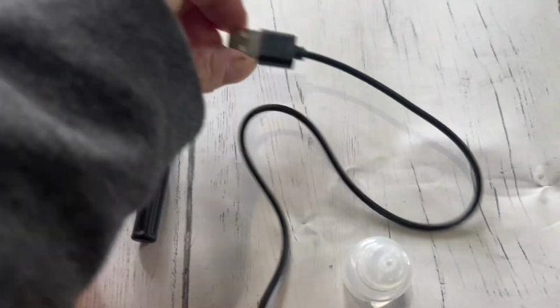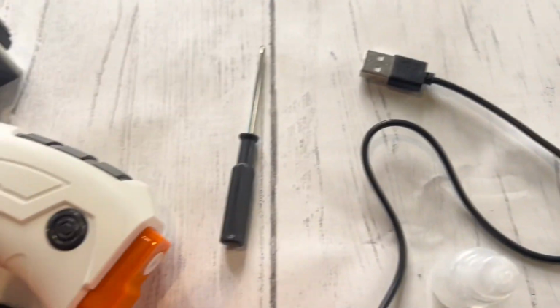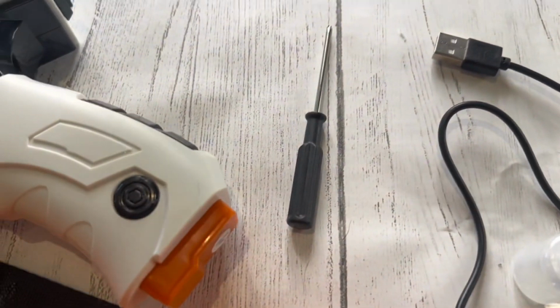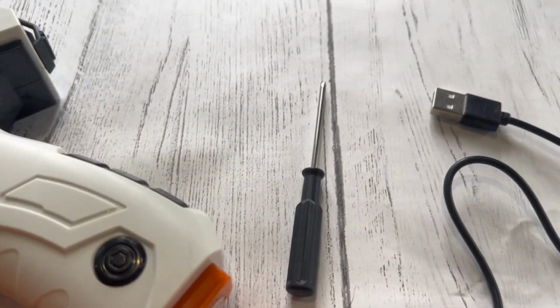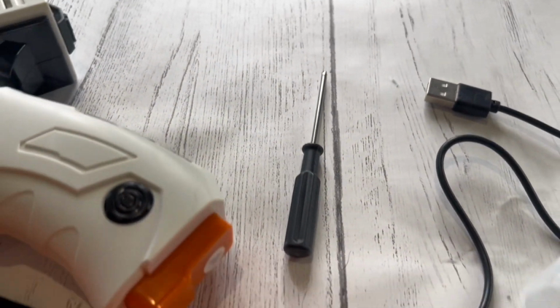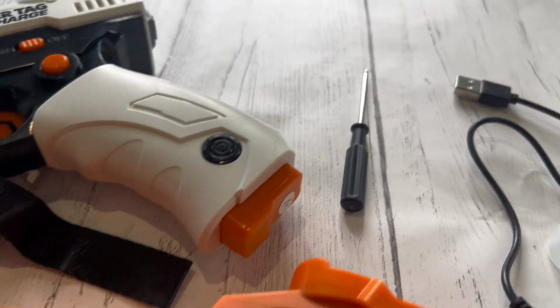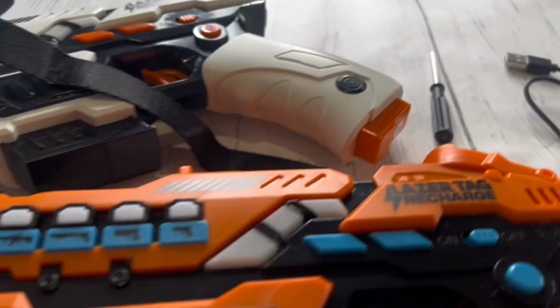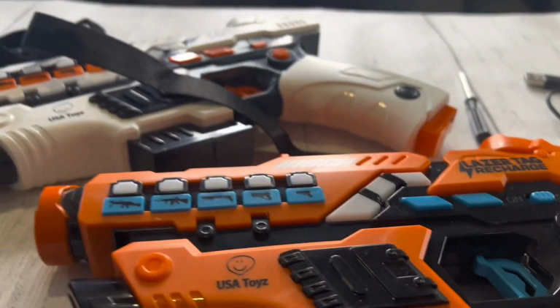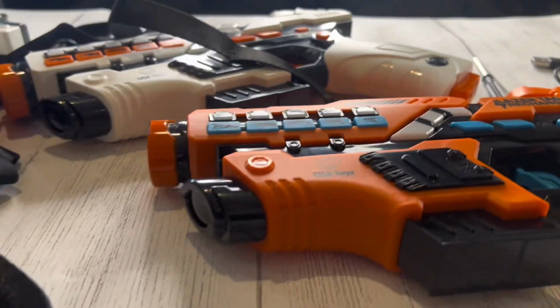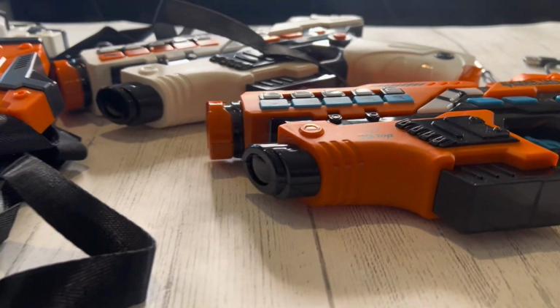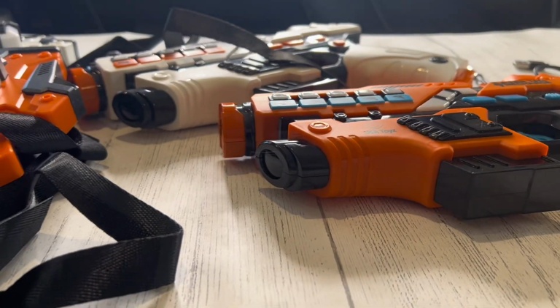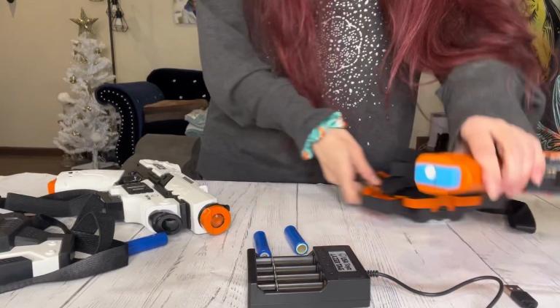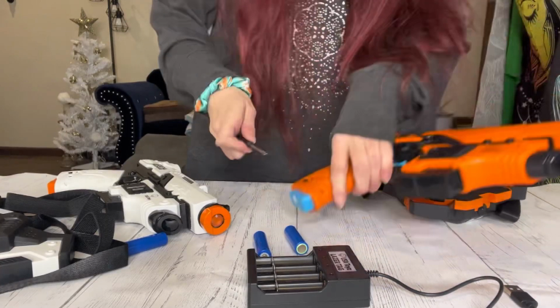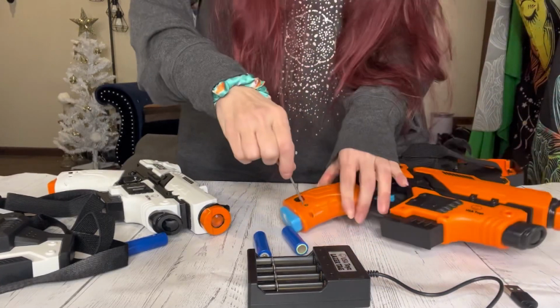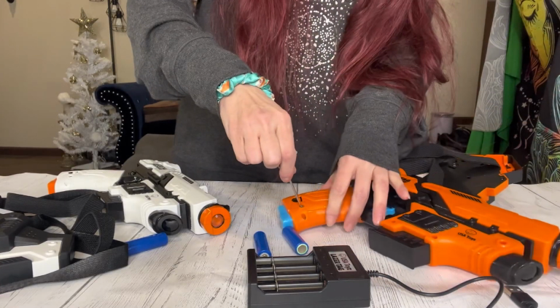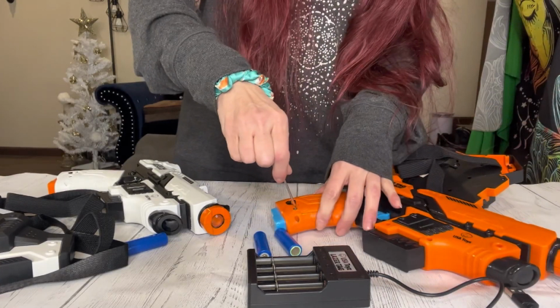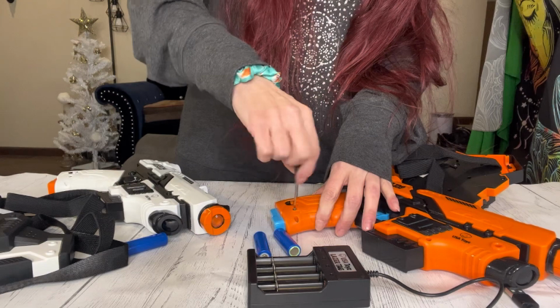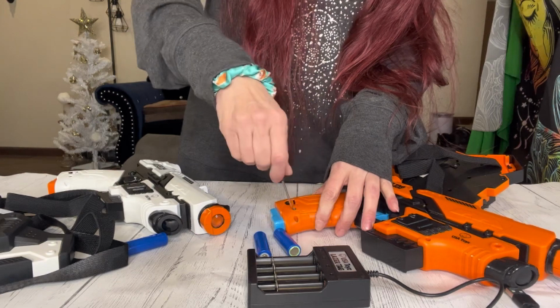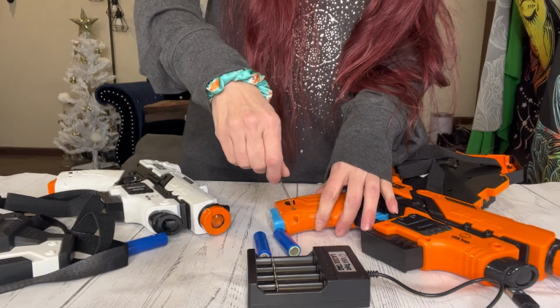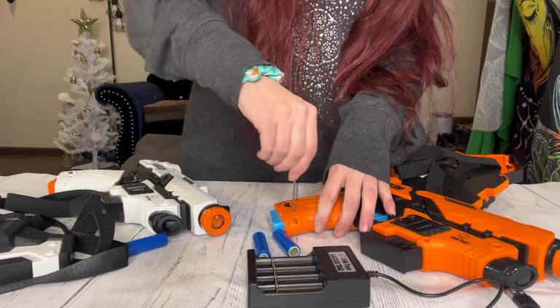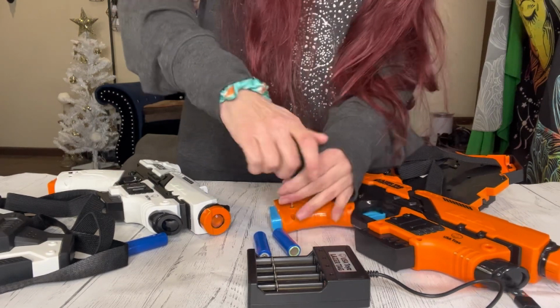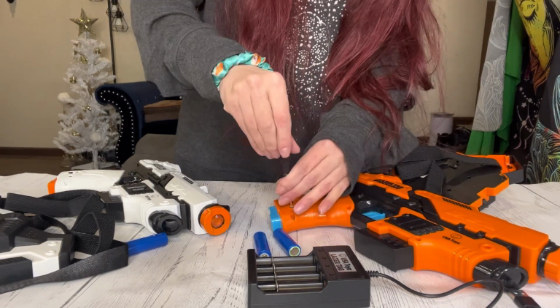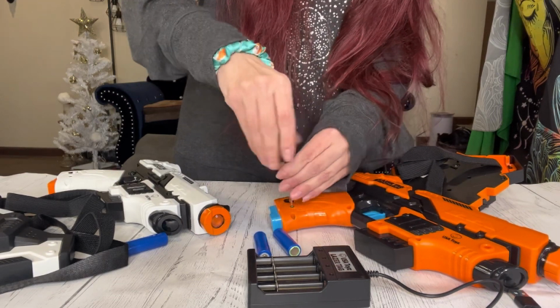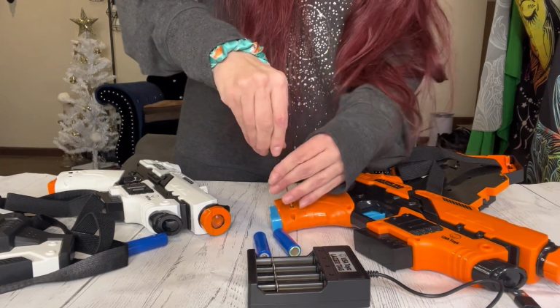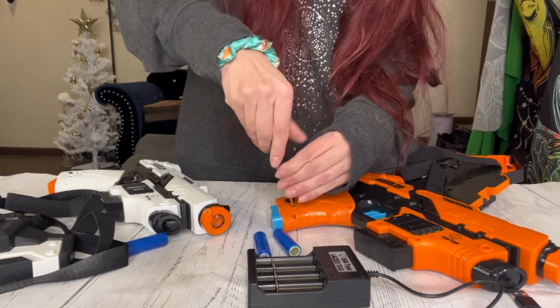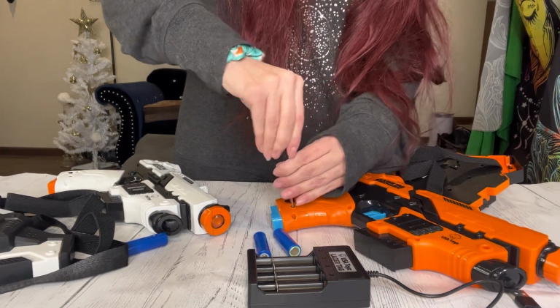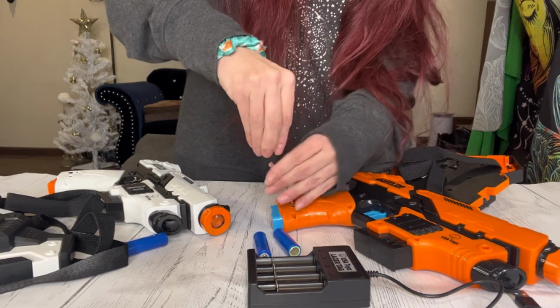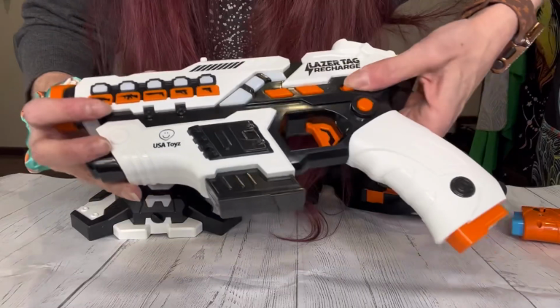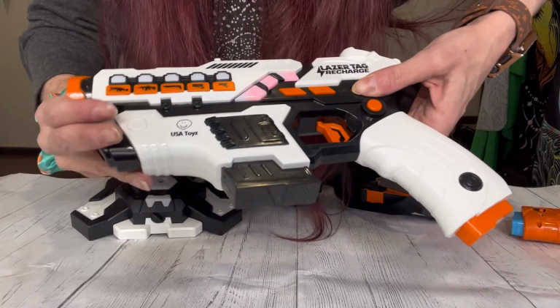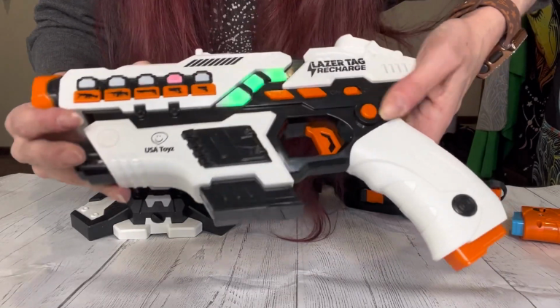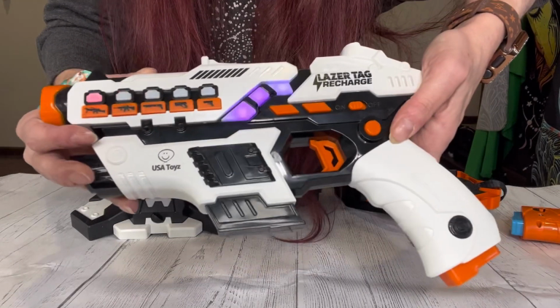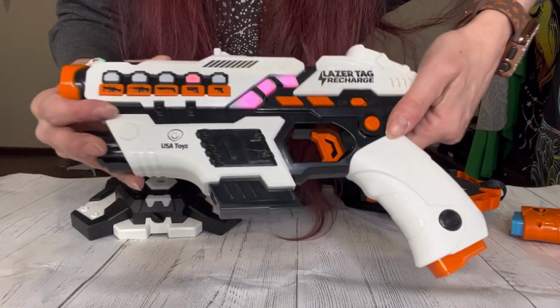This laser tag has a range of up to 95 feet, so you can hit that target from up to 95 feet away. You can play in a variety of indoor and outdoor settings, because yes, you can use this indoors and outdoors.